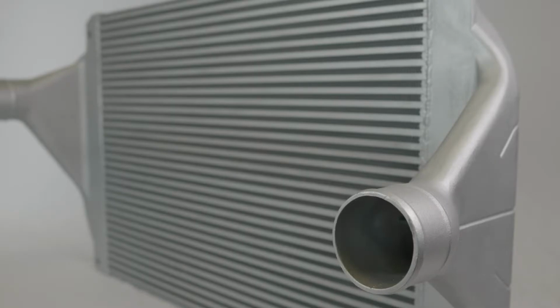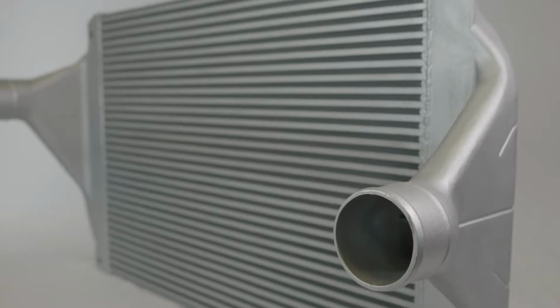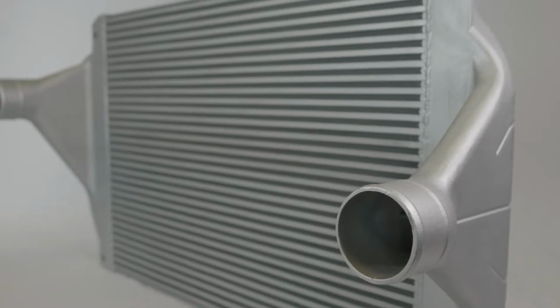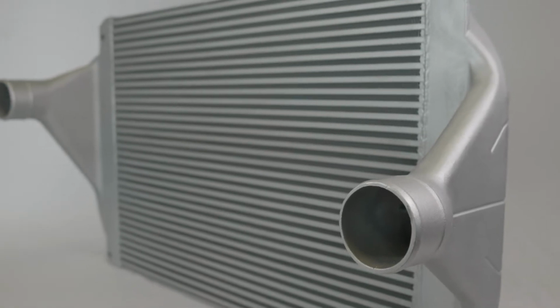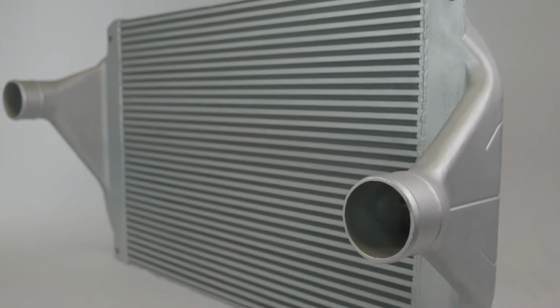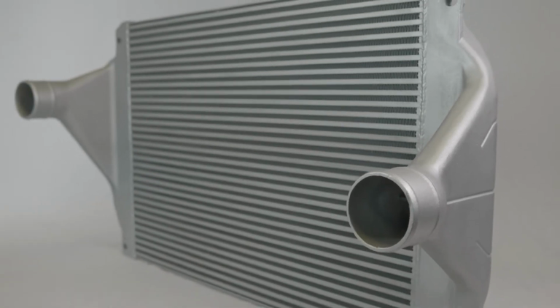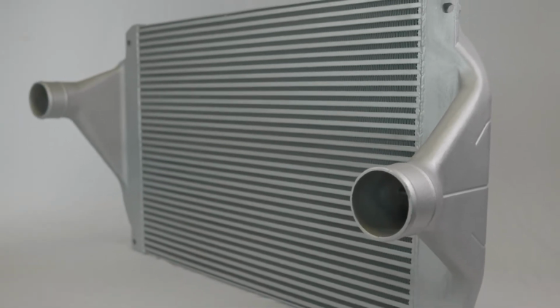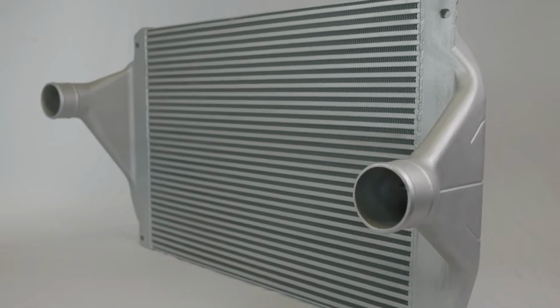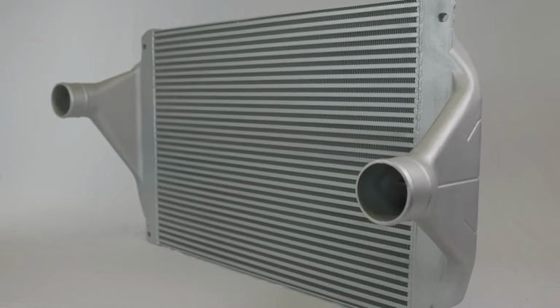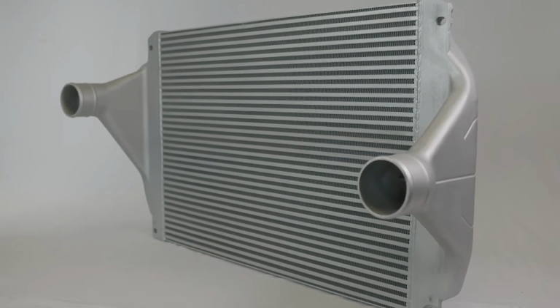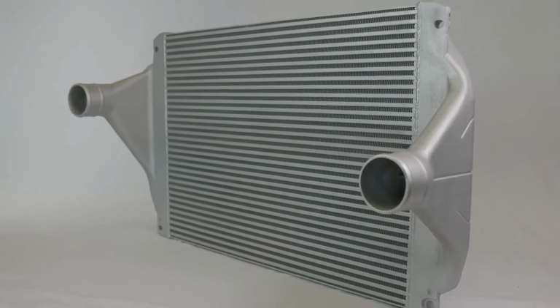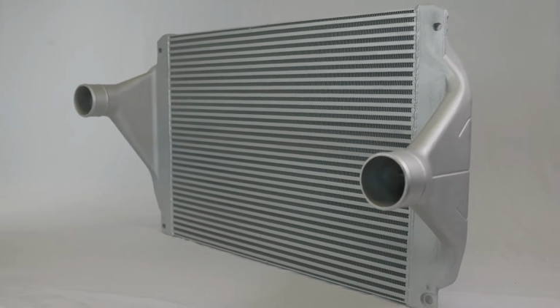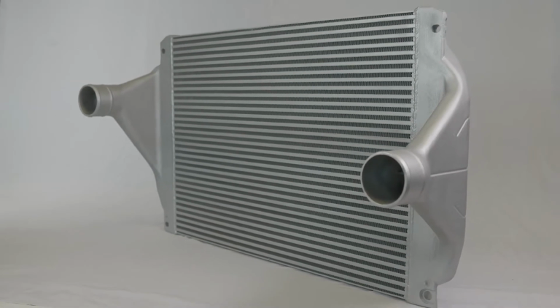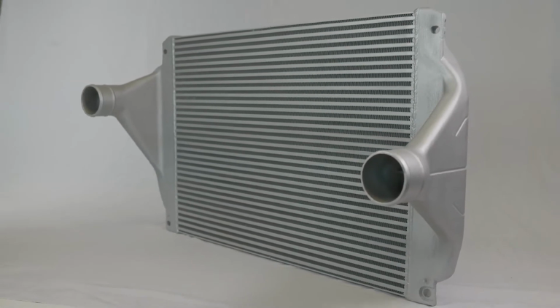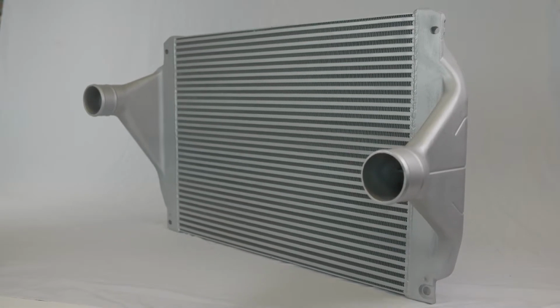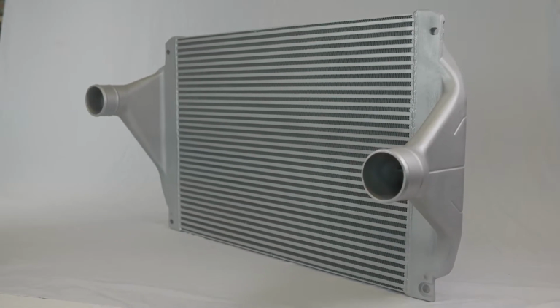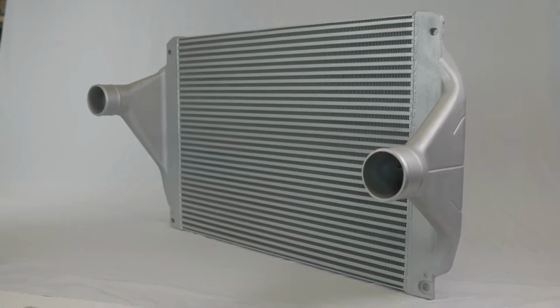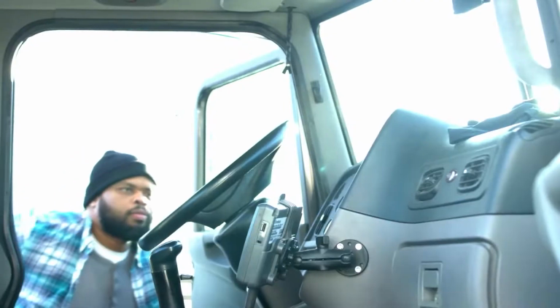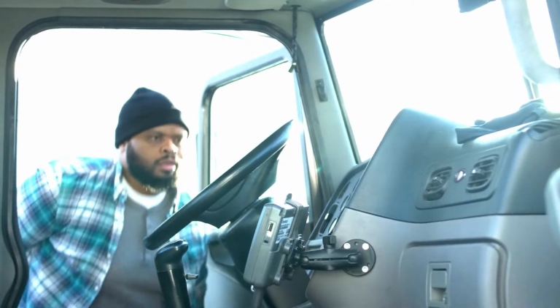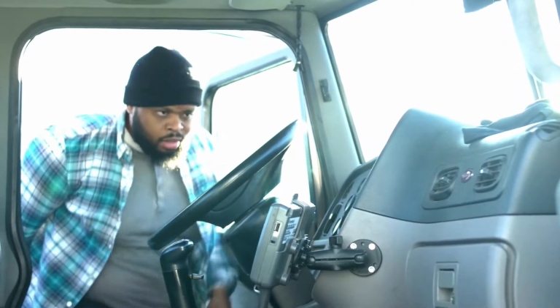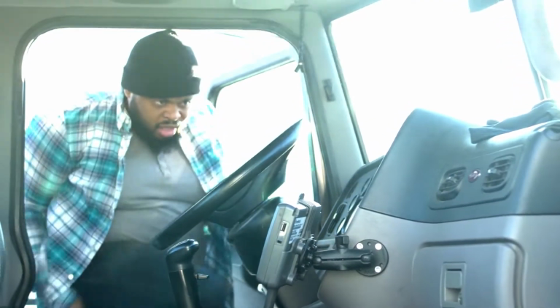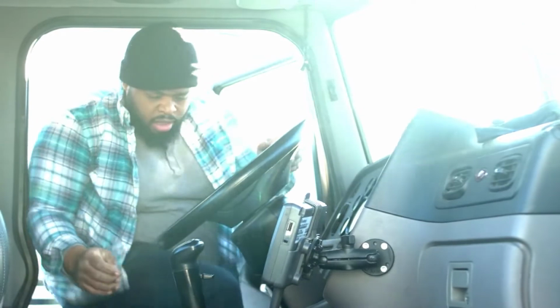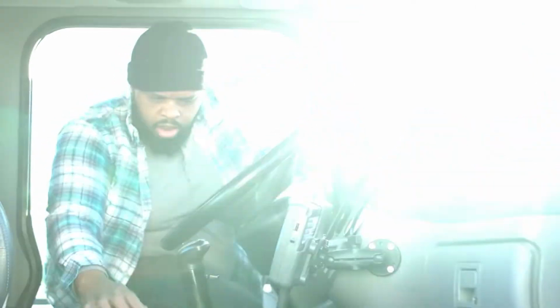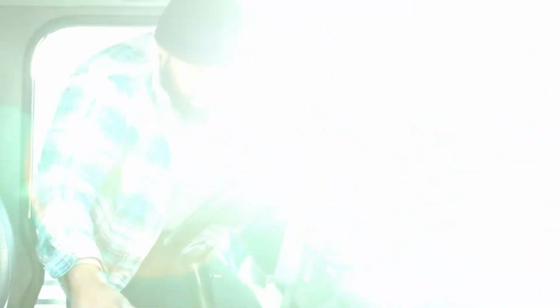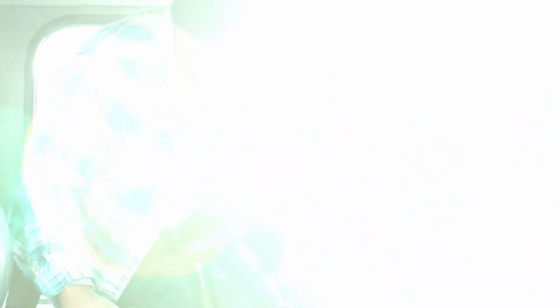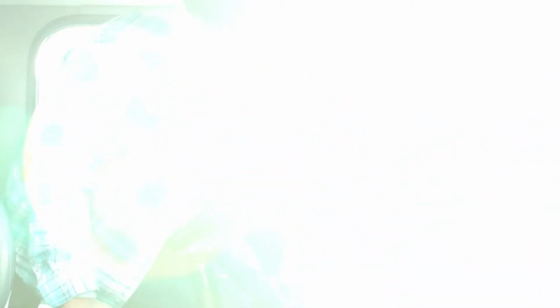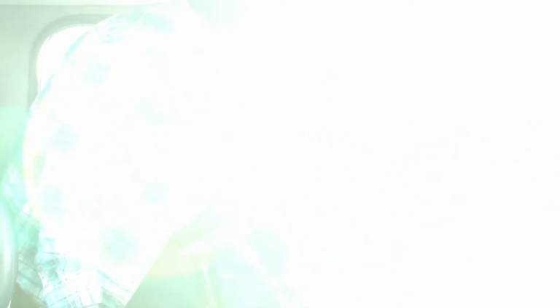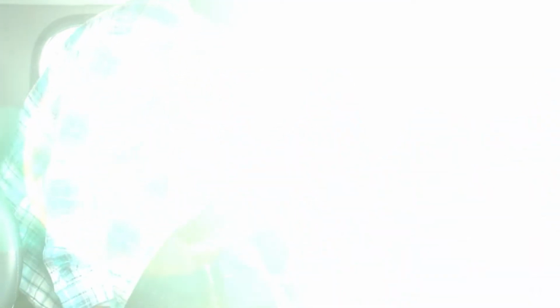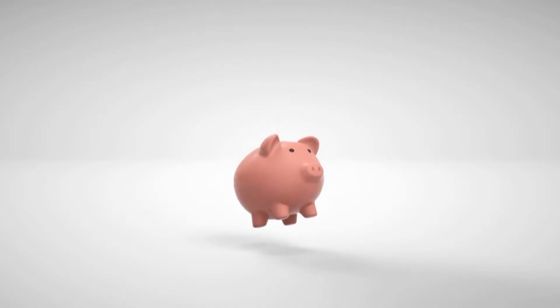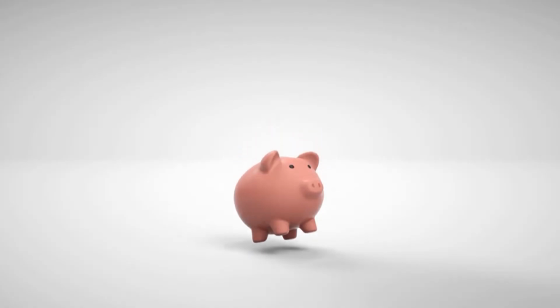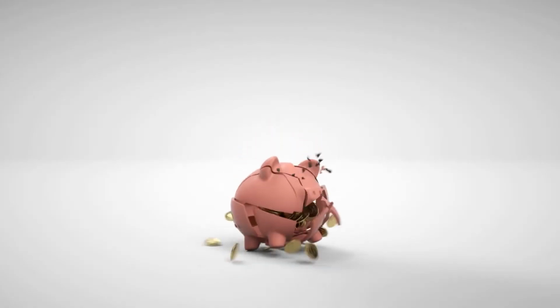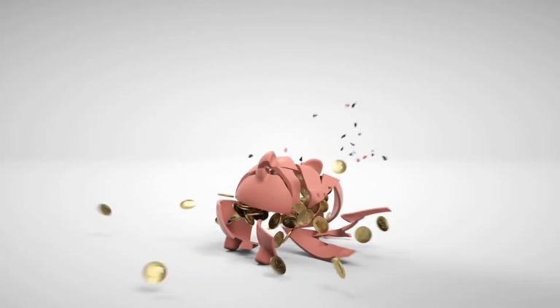A diesel engine's charge air cooler is critical to engine performance and fuel economy. So when your customer needs a charge air cooler, they need one that they can count on to perform without breaking the bank.